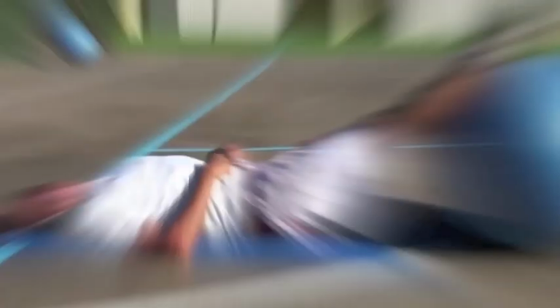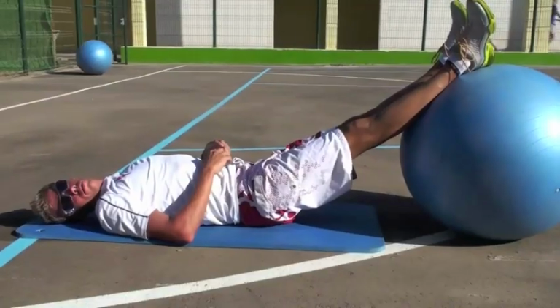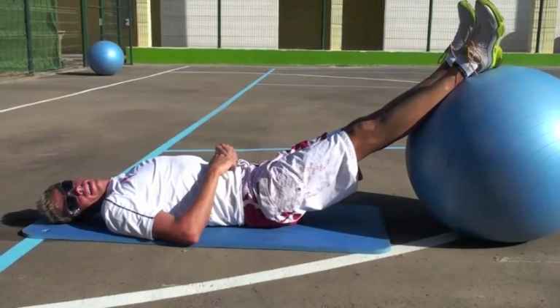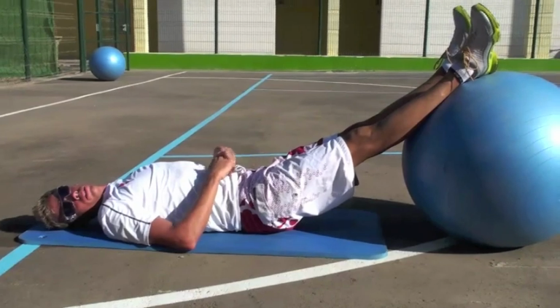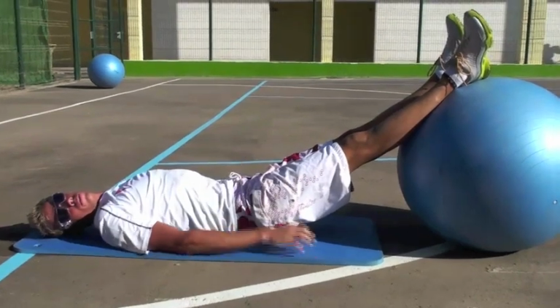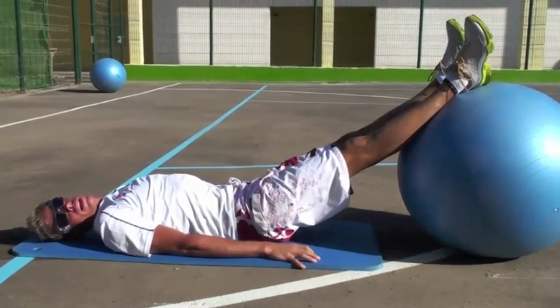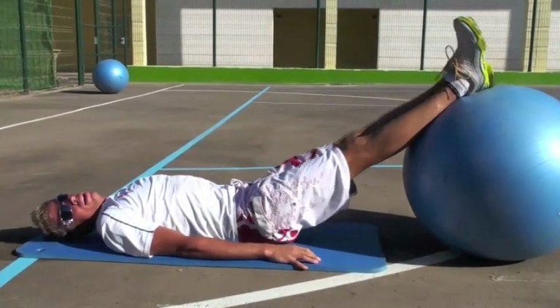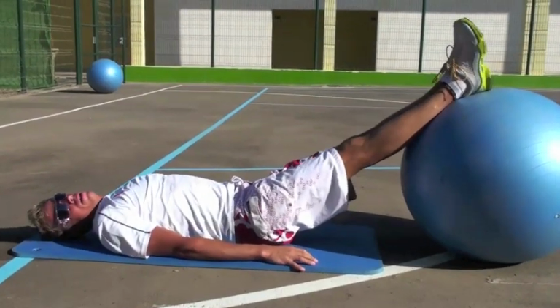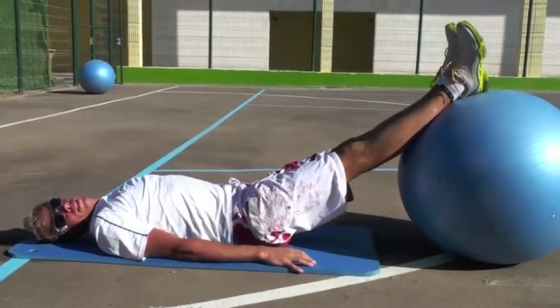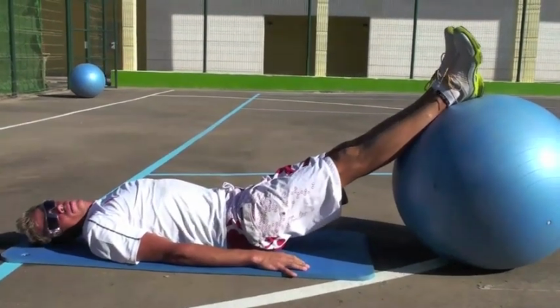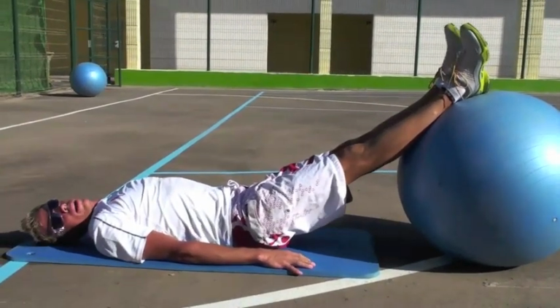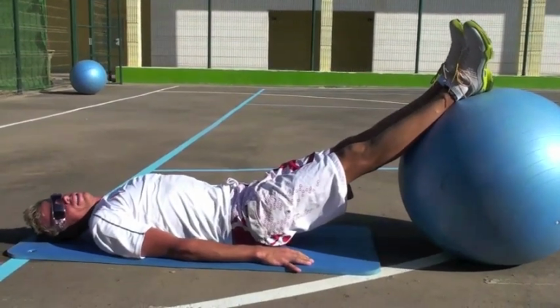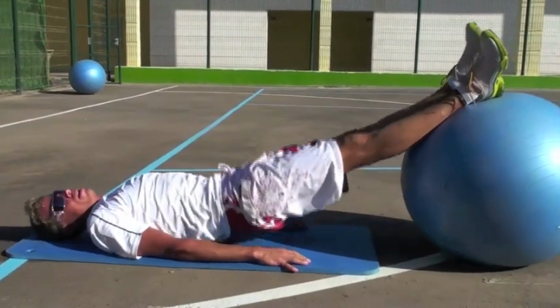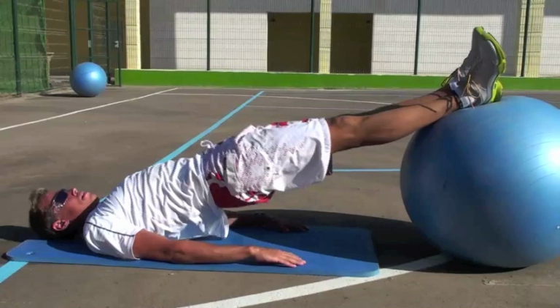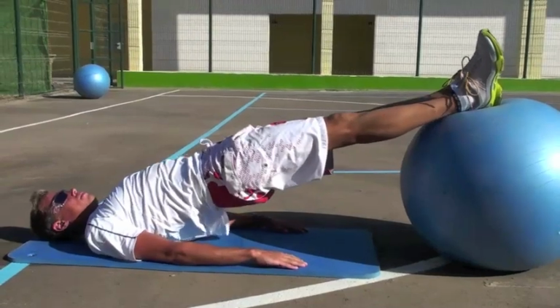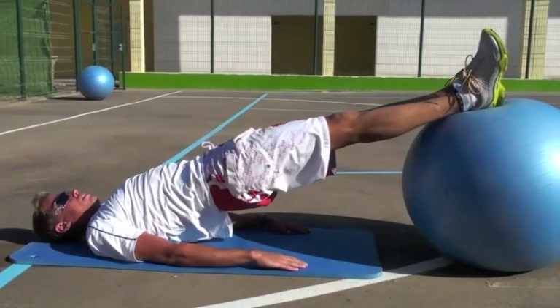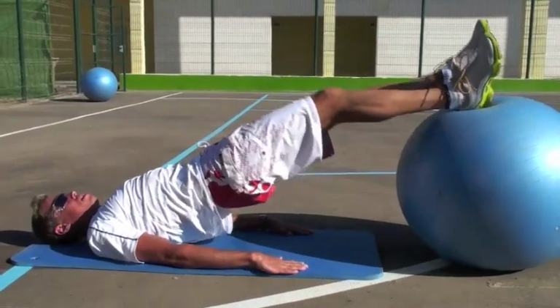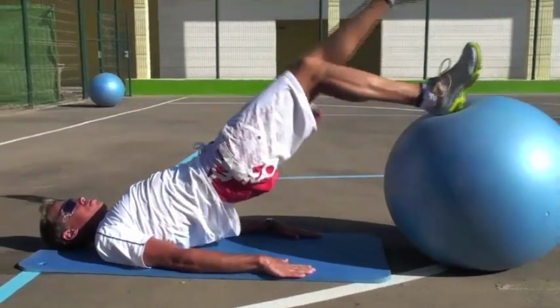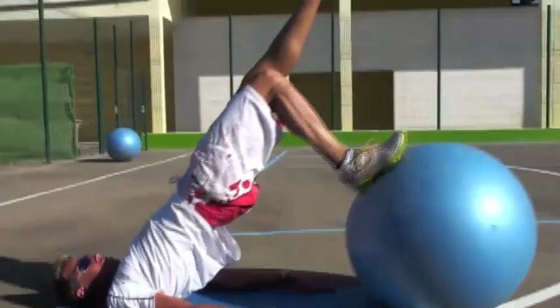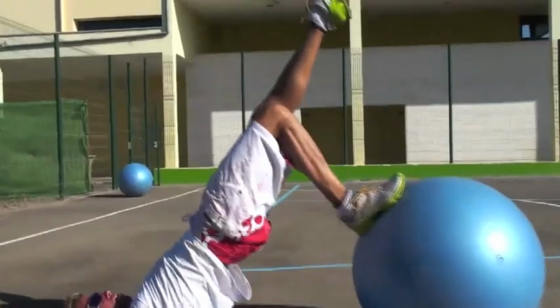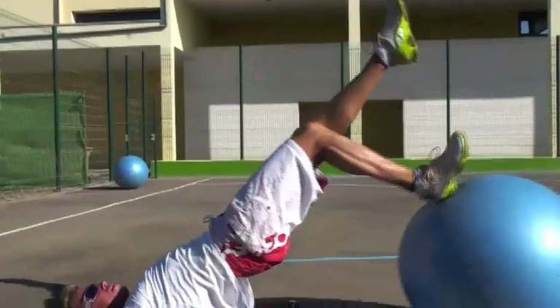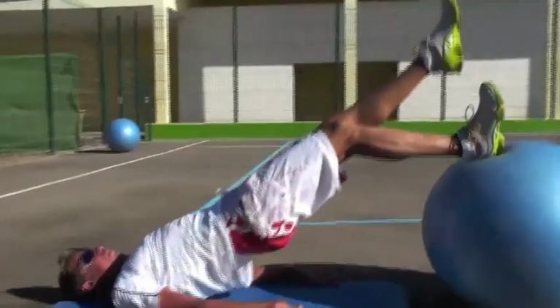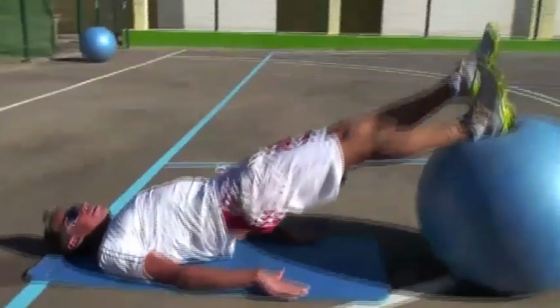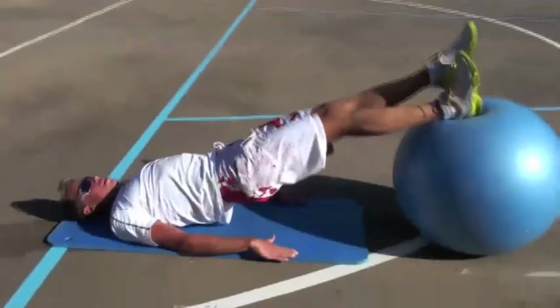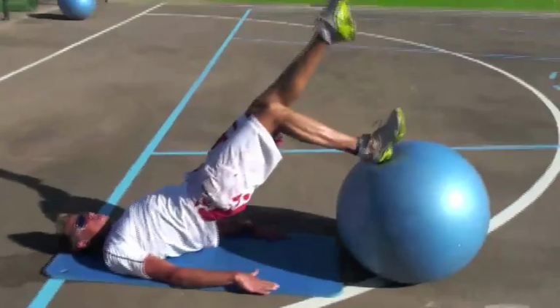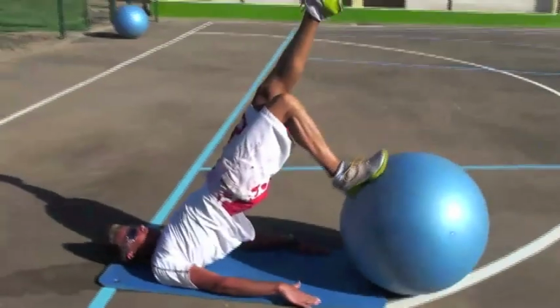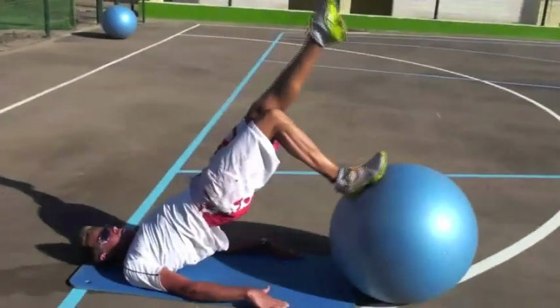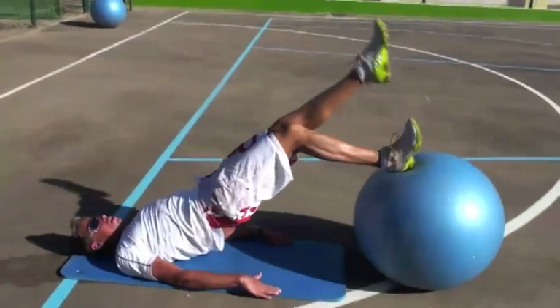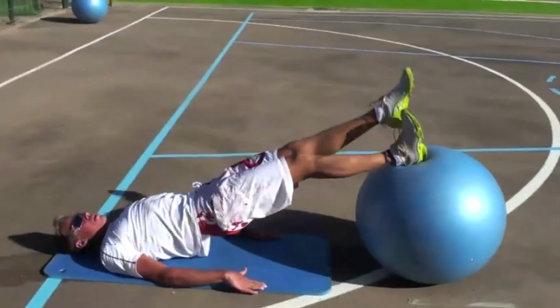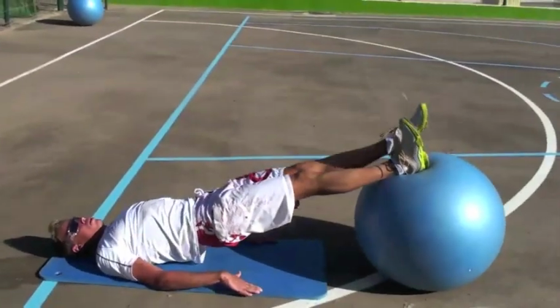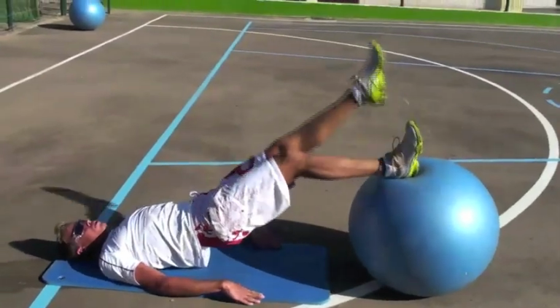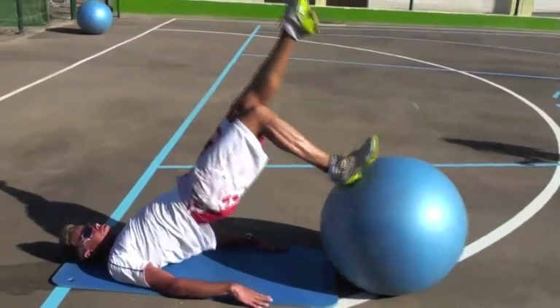Then it's time for an exercise similar to the first one we did, except this time only one leg at a time. So up like this, one leg, up like that. Always push the hip forward.